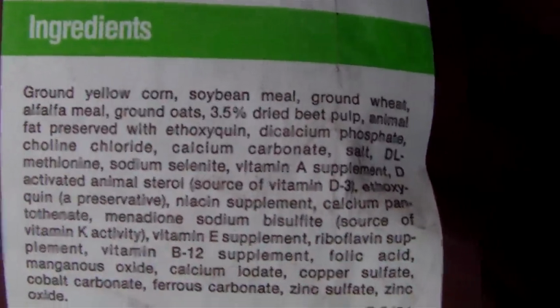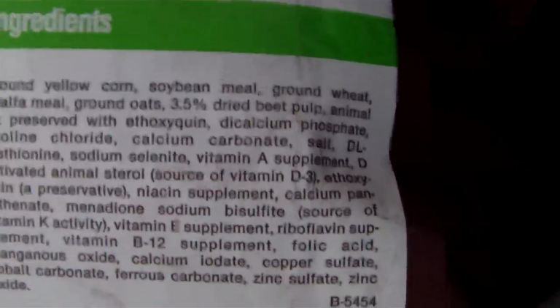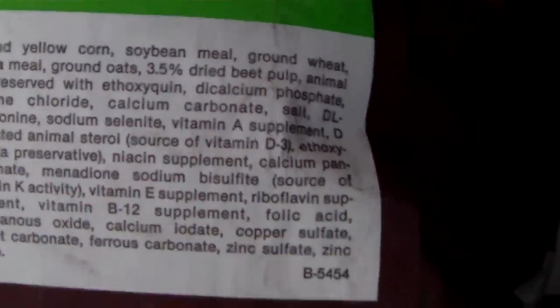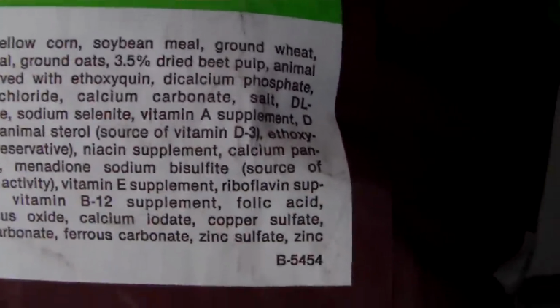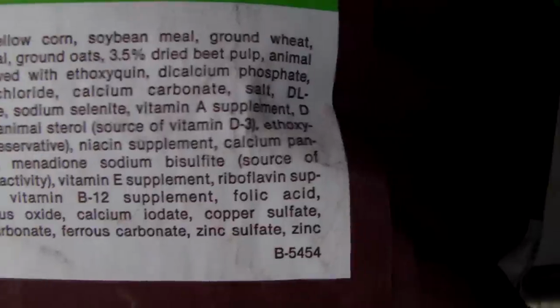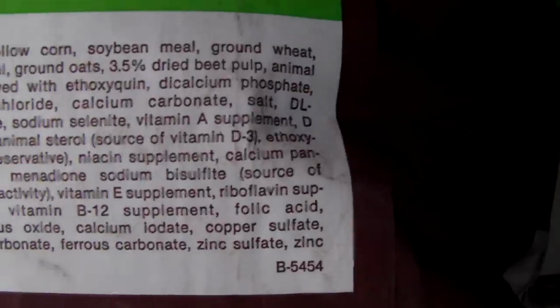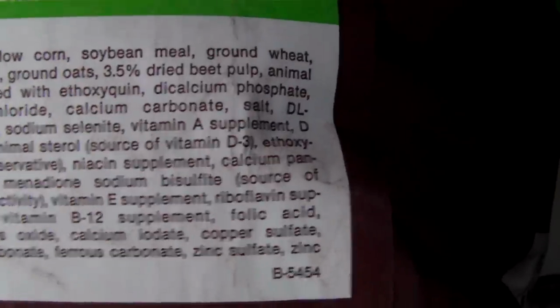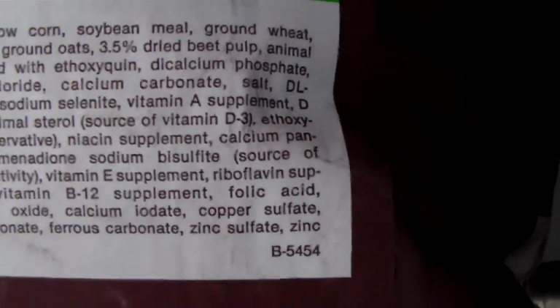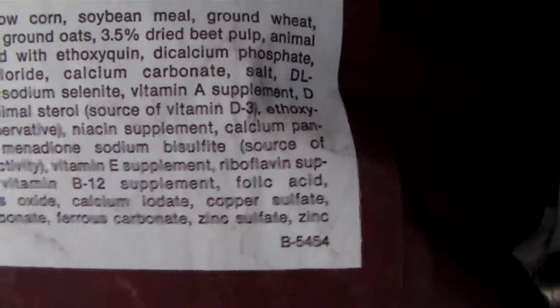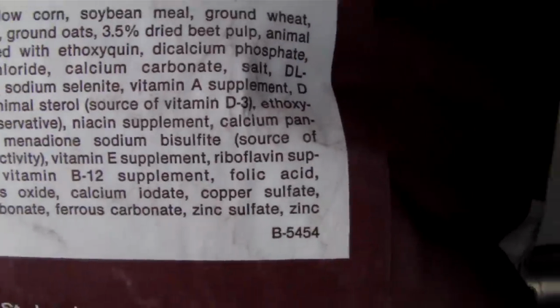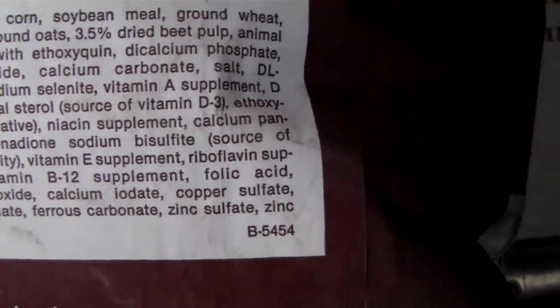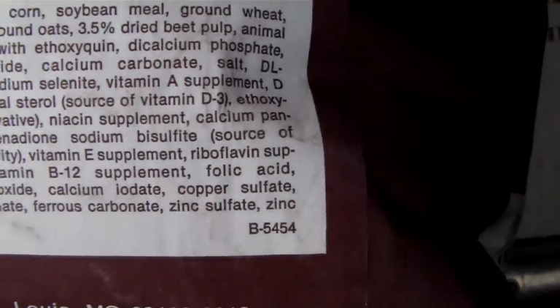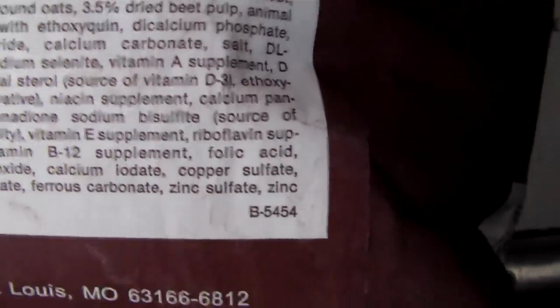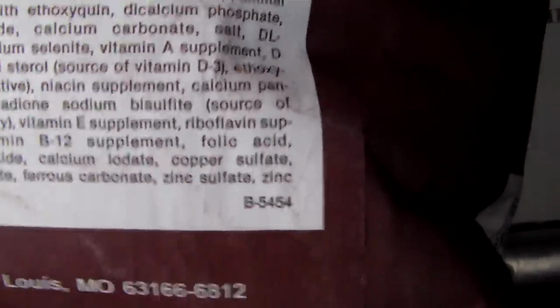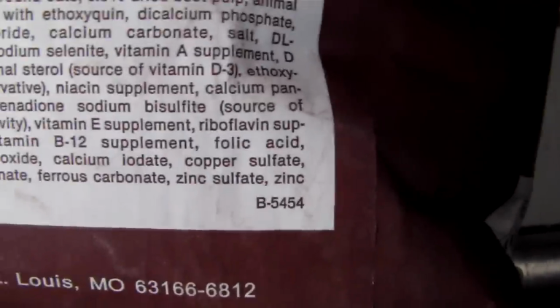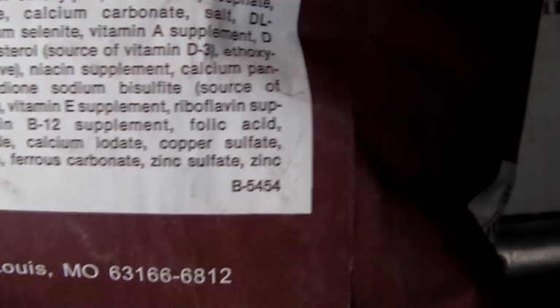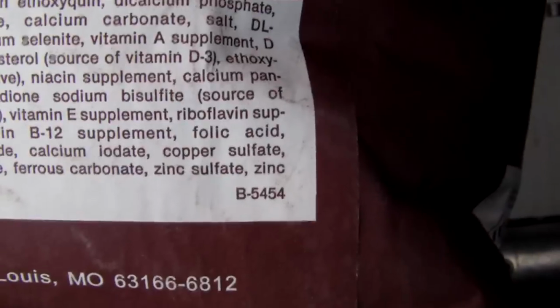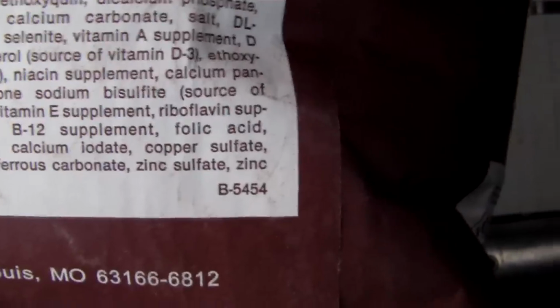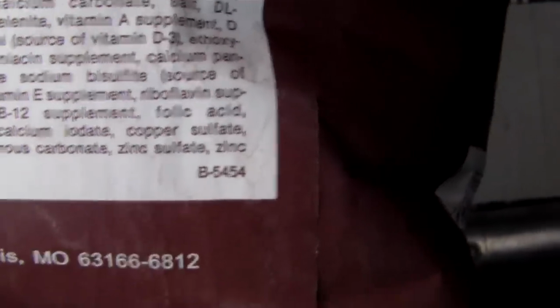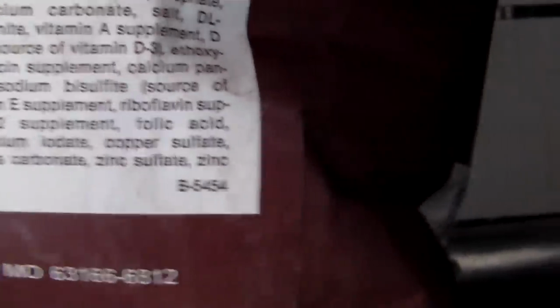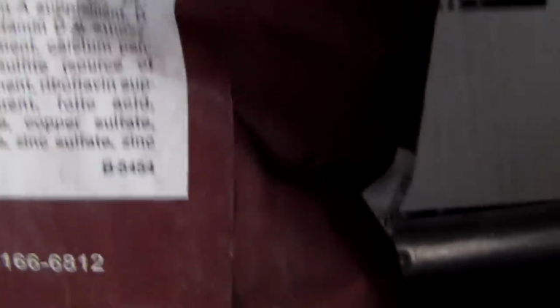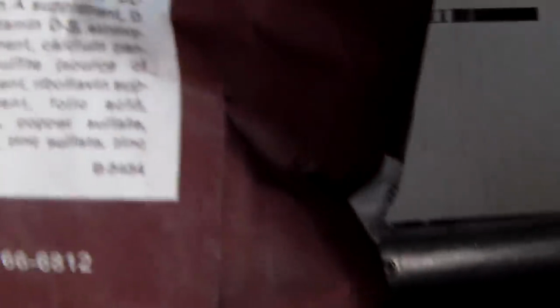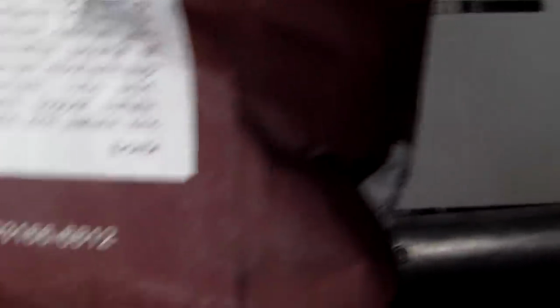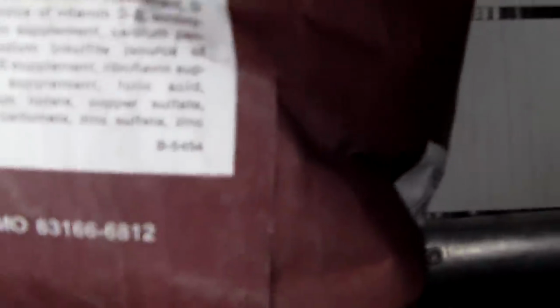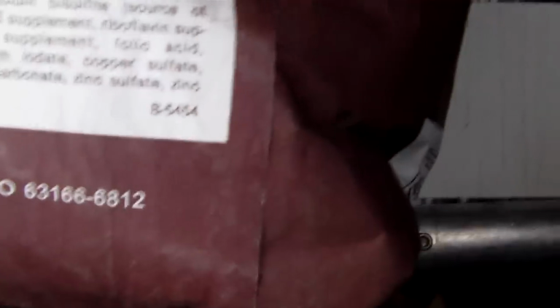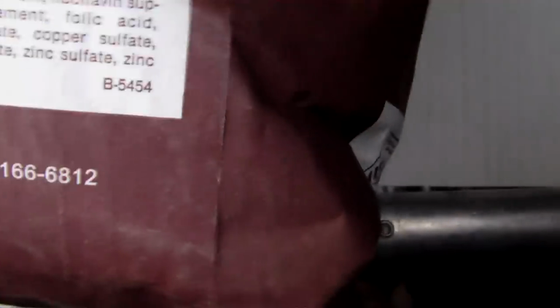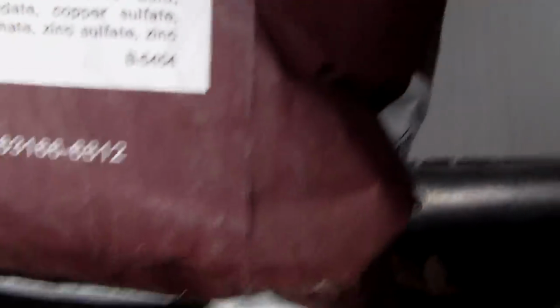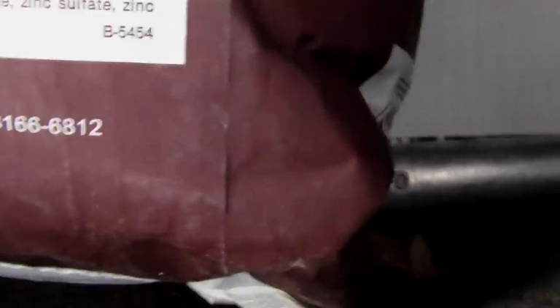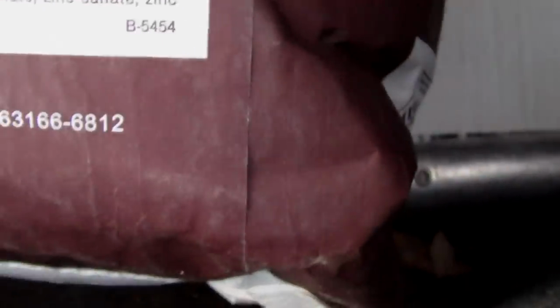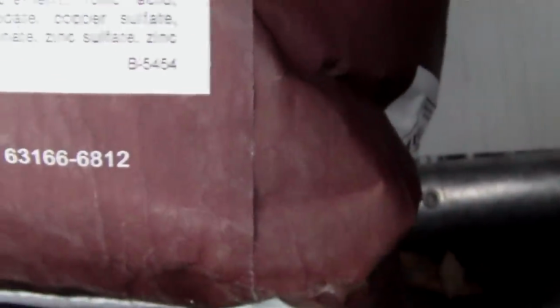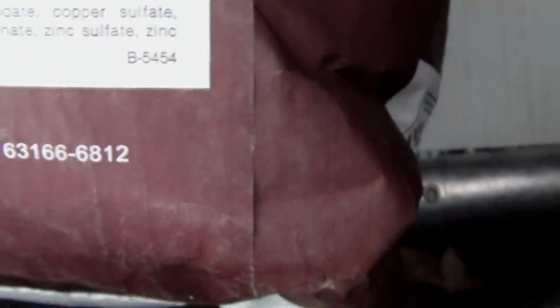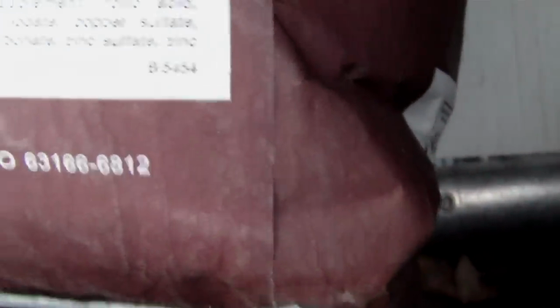The ingredients include soybeans, meal, ground wheat, alfalfa meal, ground oats, dried beet pulp, animal fat preserved, and all kinds of bee supplements.